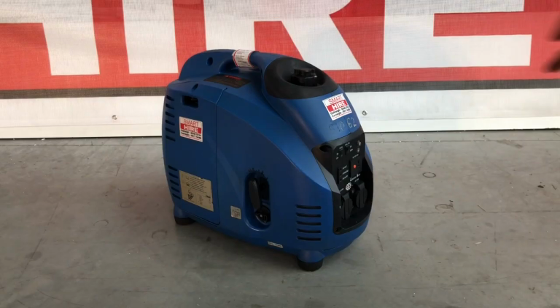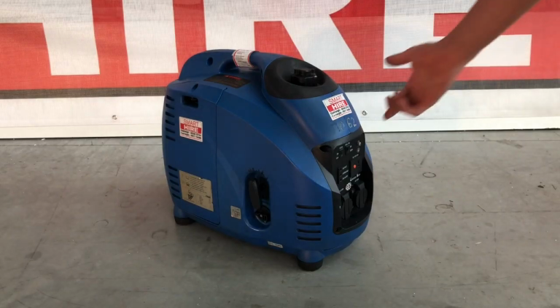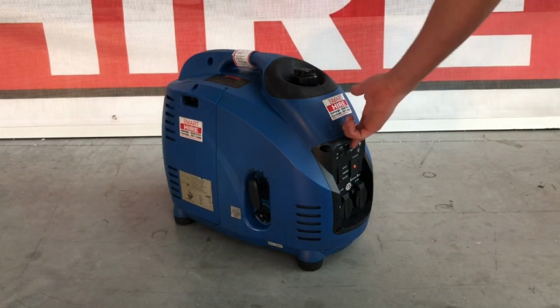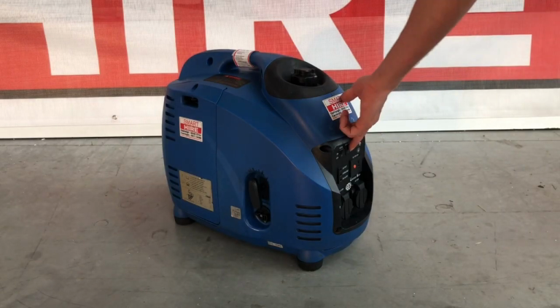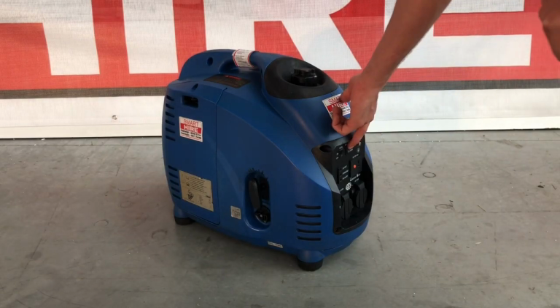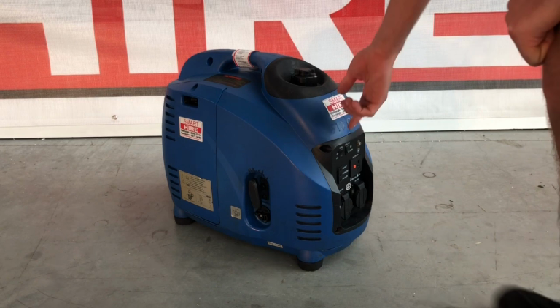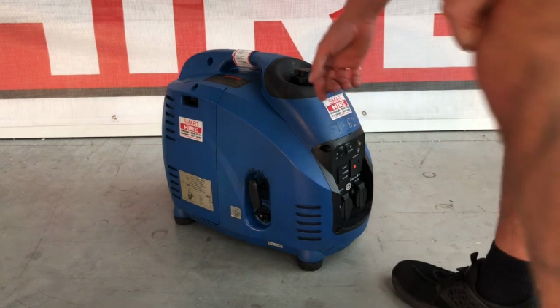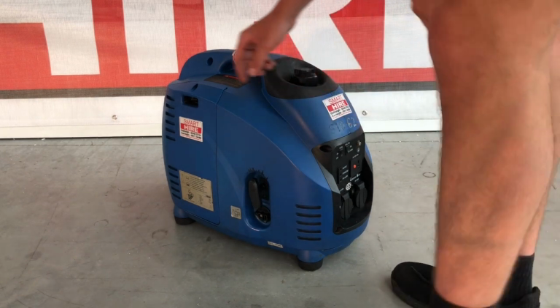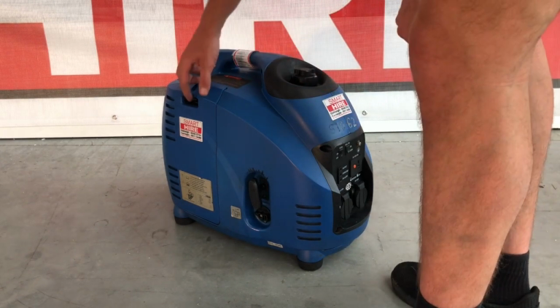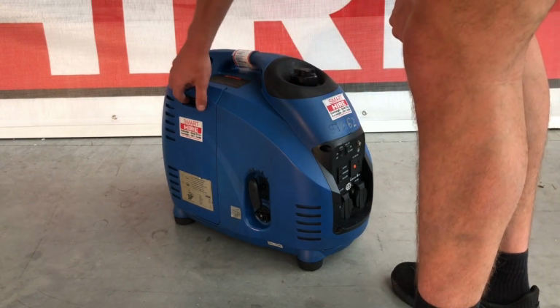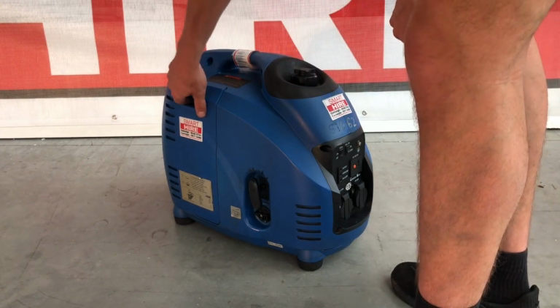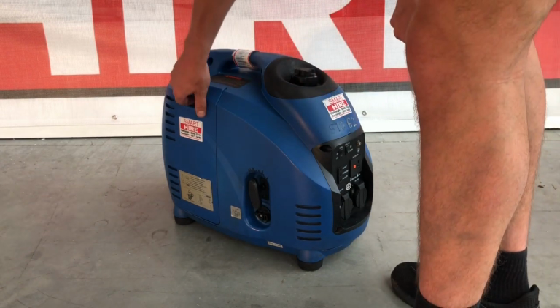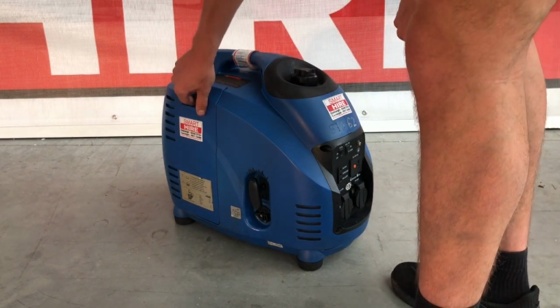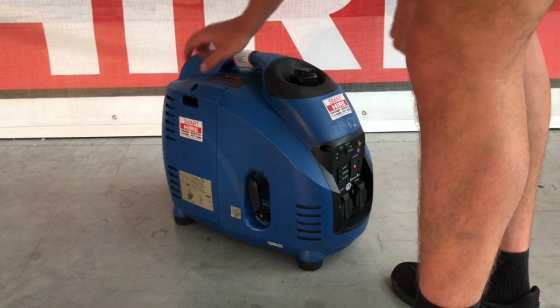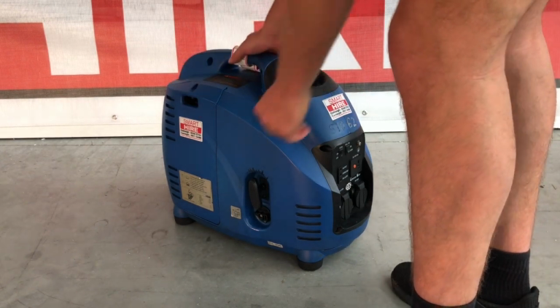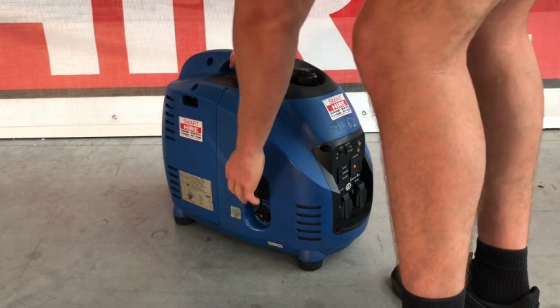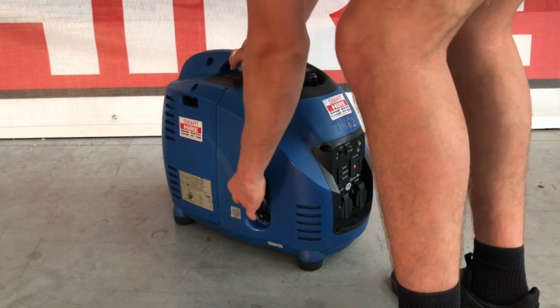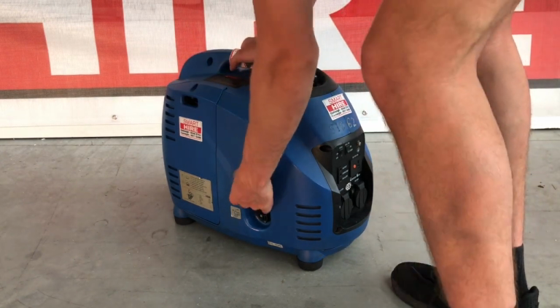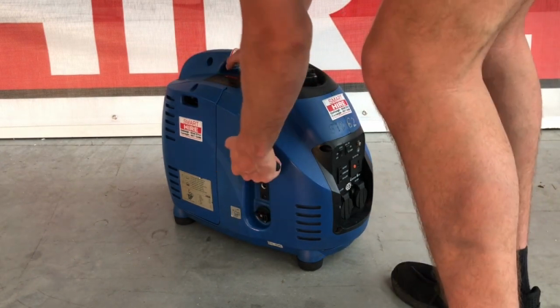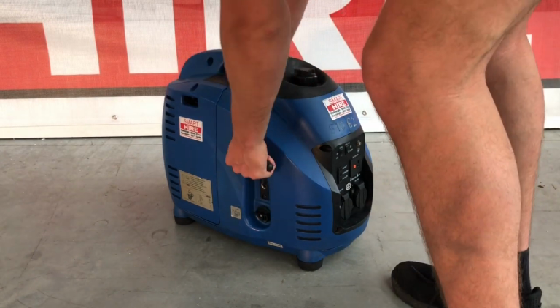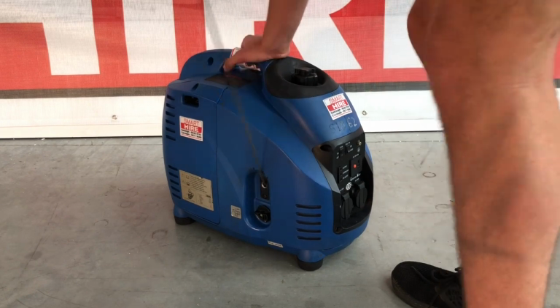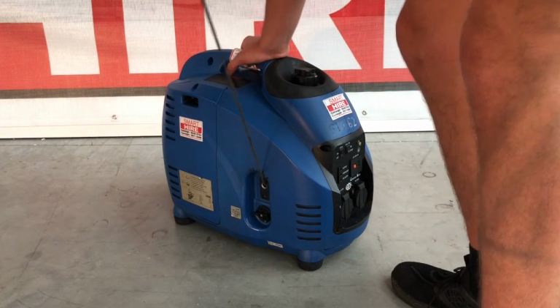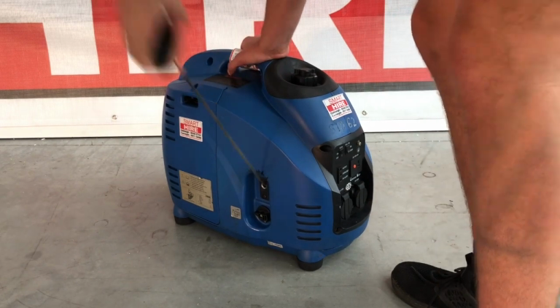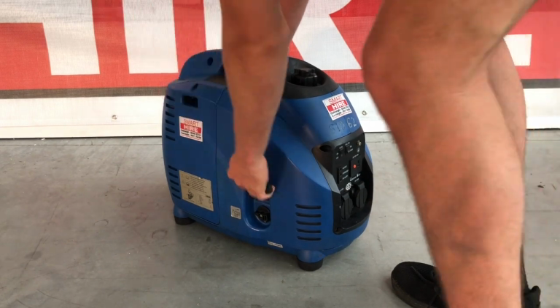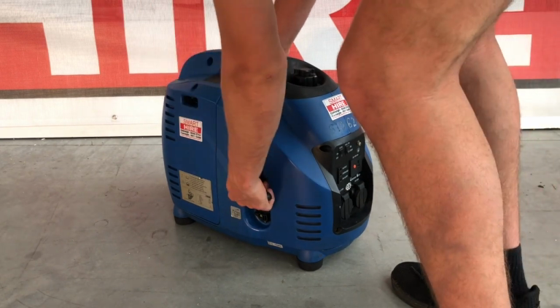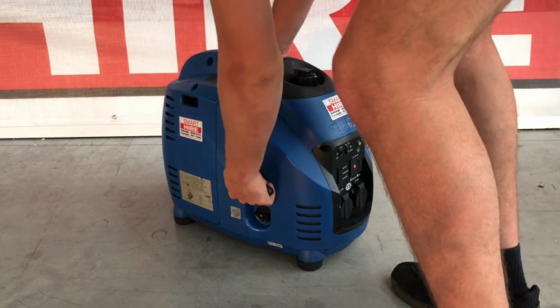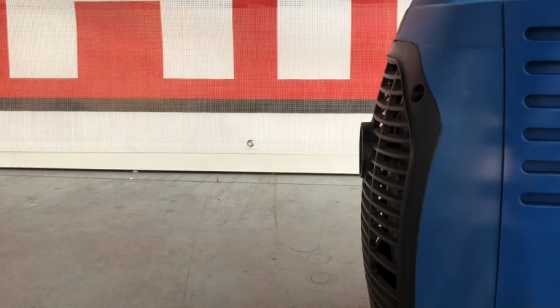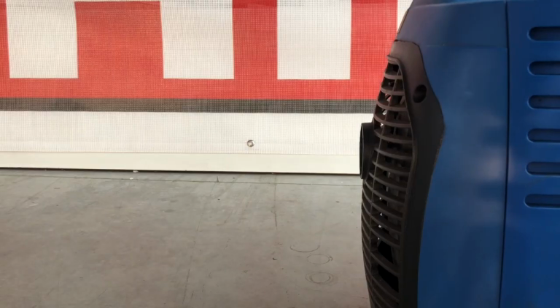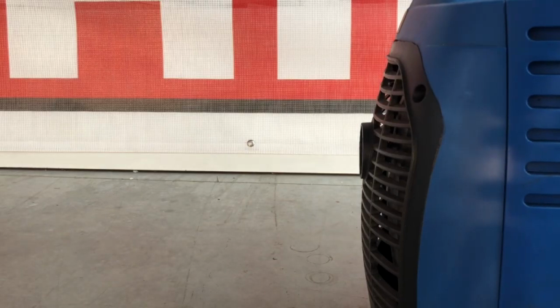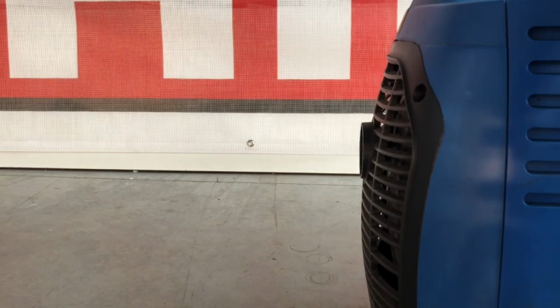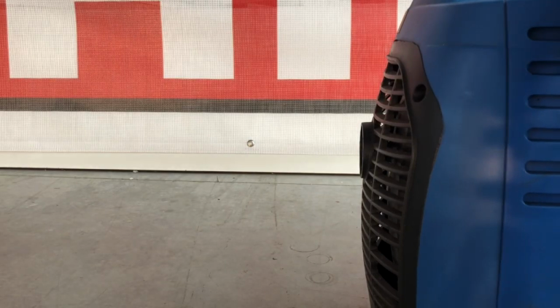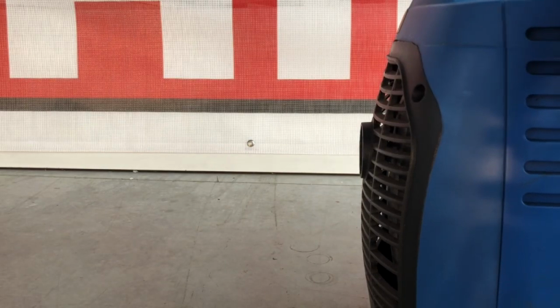Once these steps have been taken, complete the process by pulling on the pull cord until the generator starts. This usually happens within one to eight pulls.